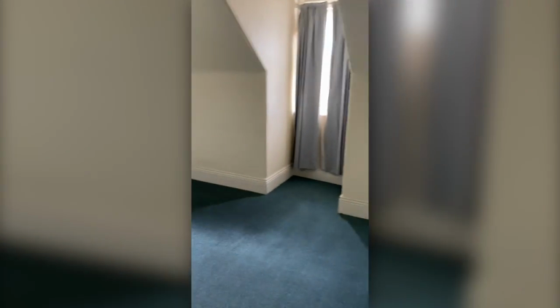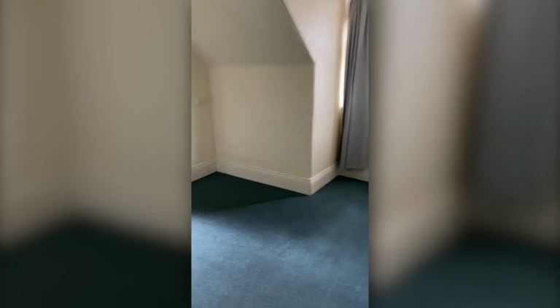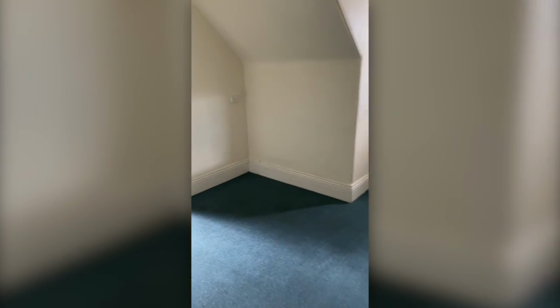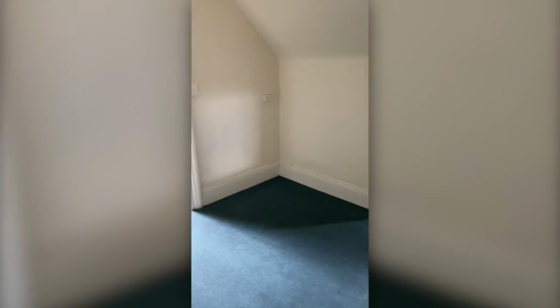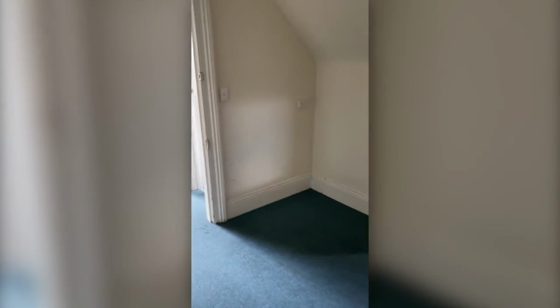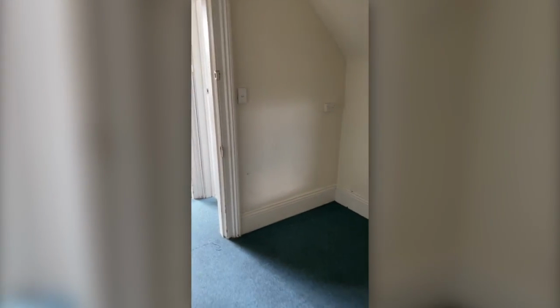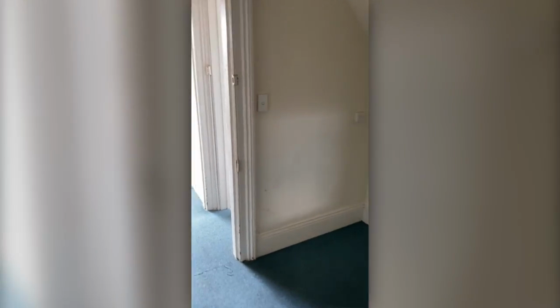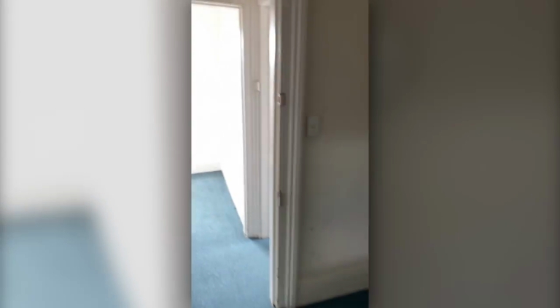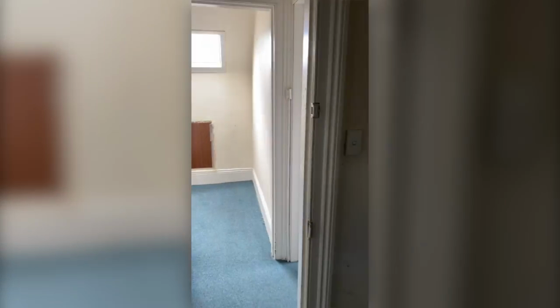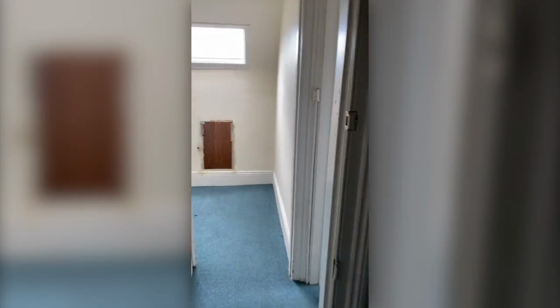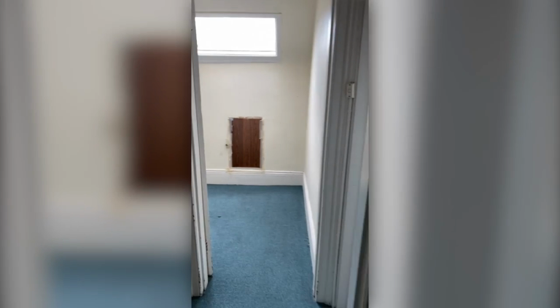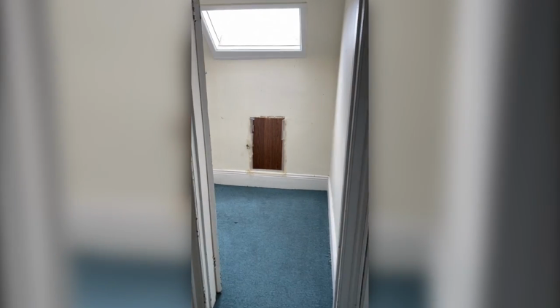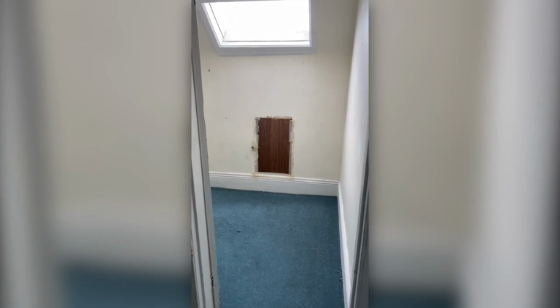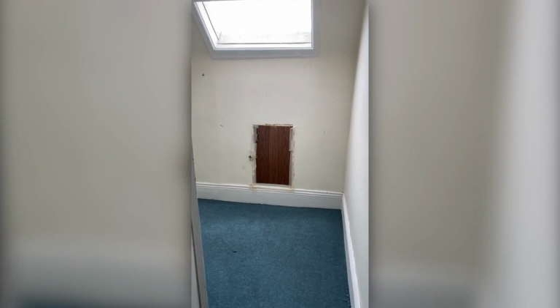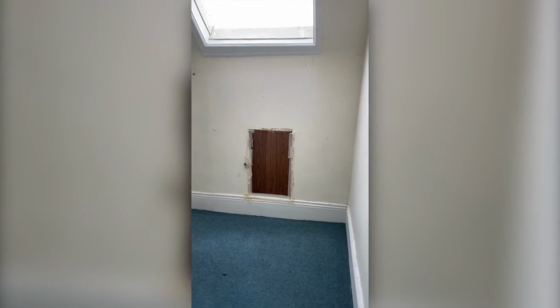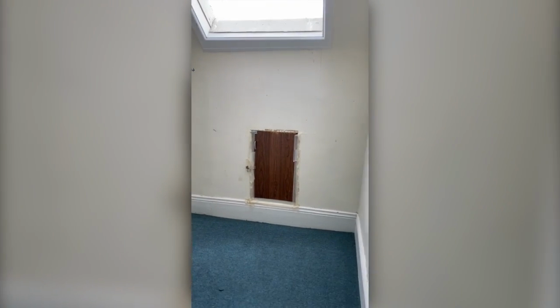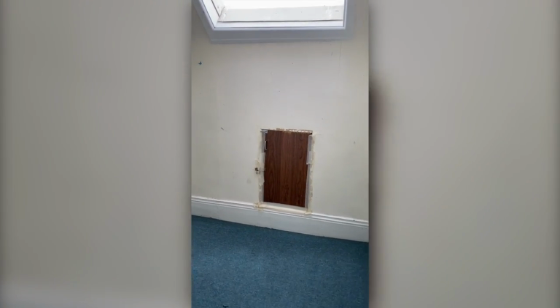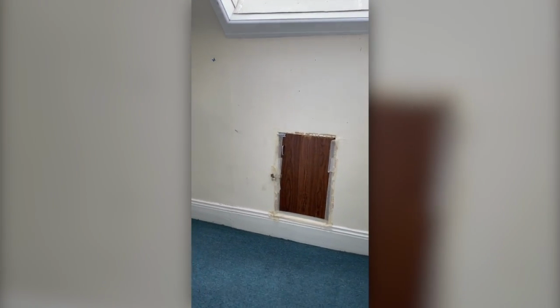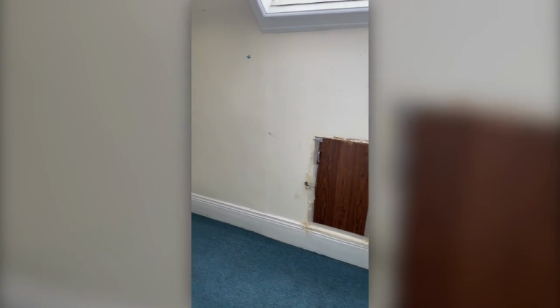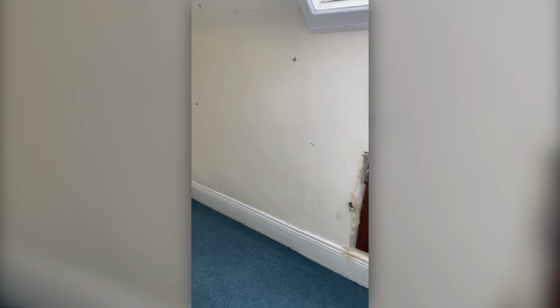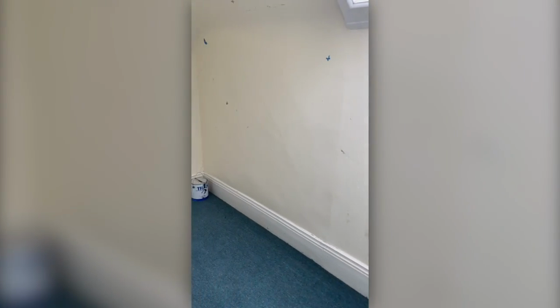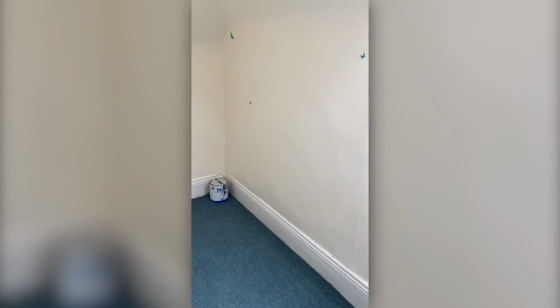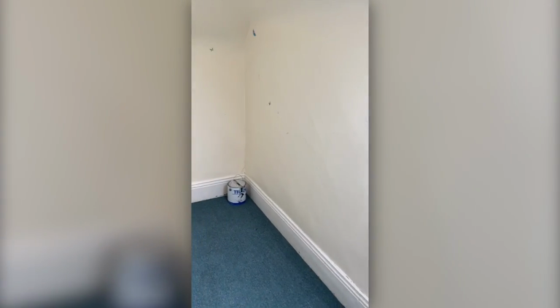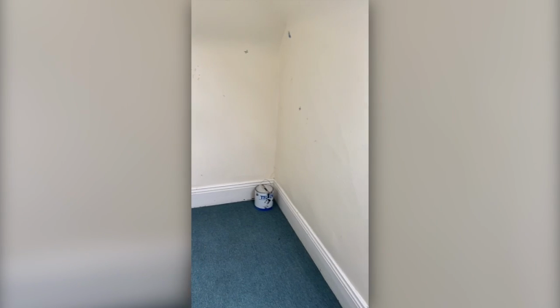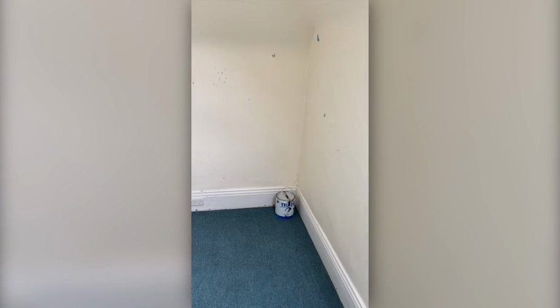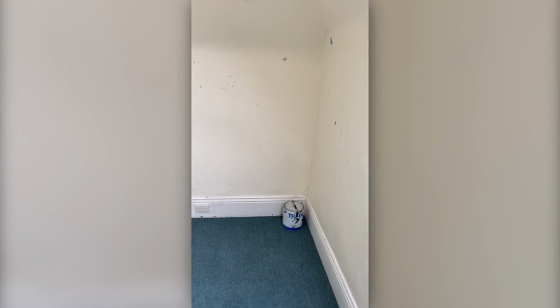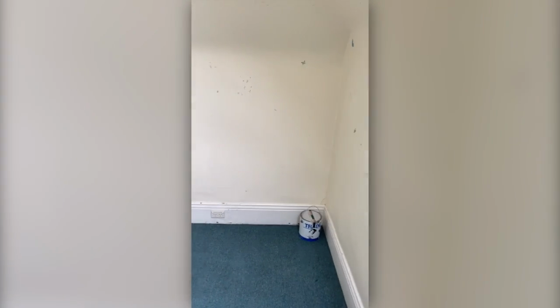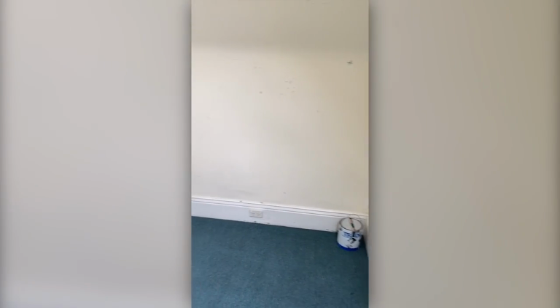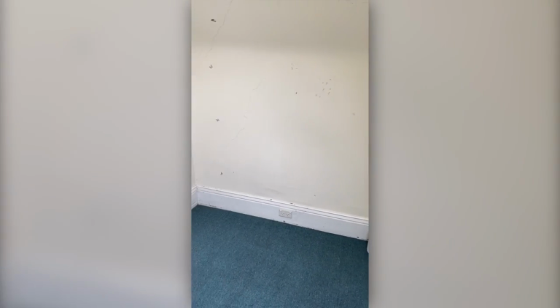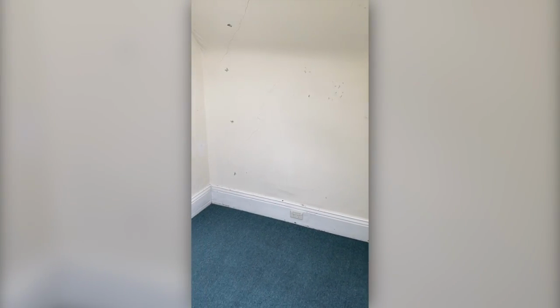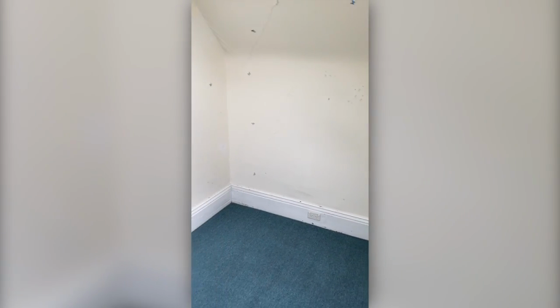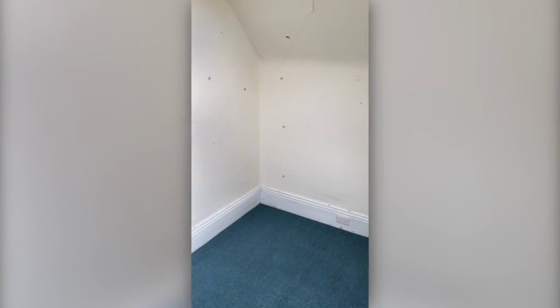Moving back through we have a second smaller room. Ideally you would use this room as a study, storage area or walk-in robe.